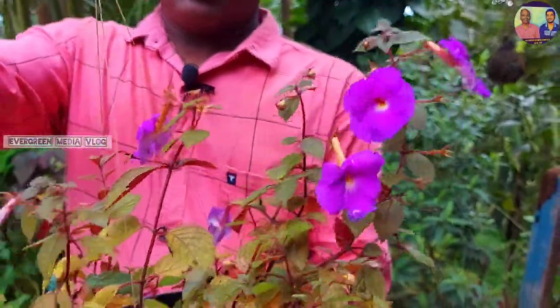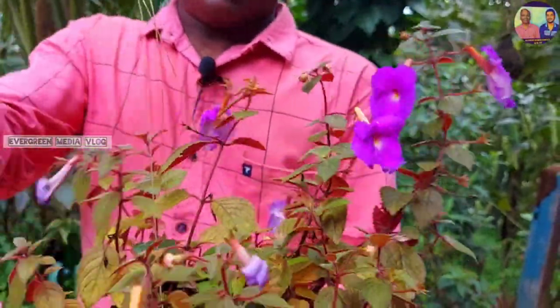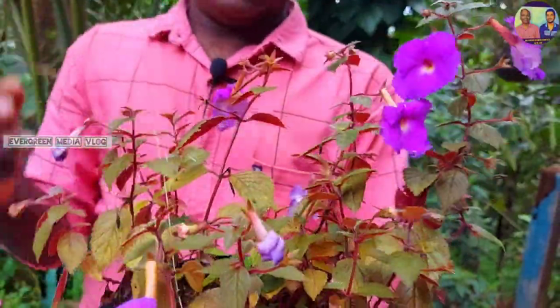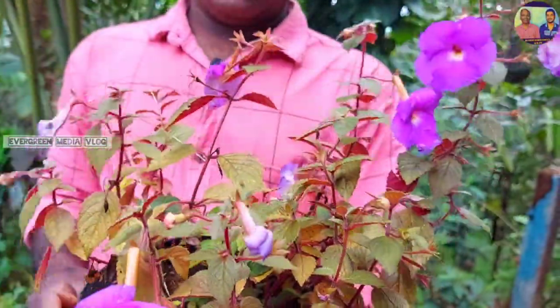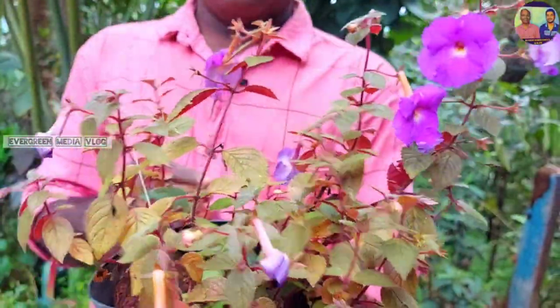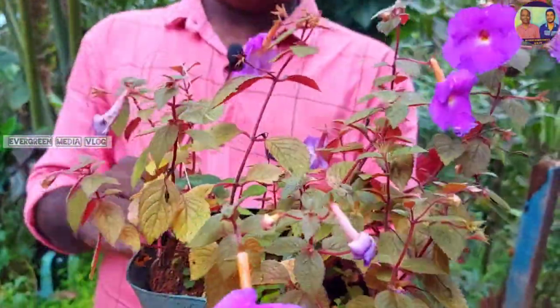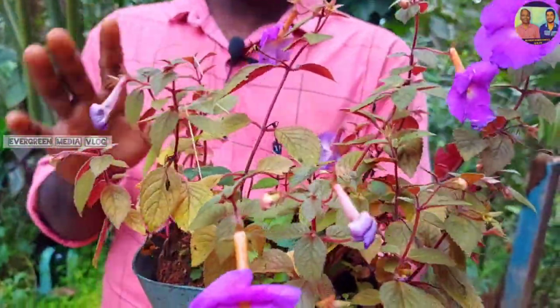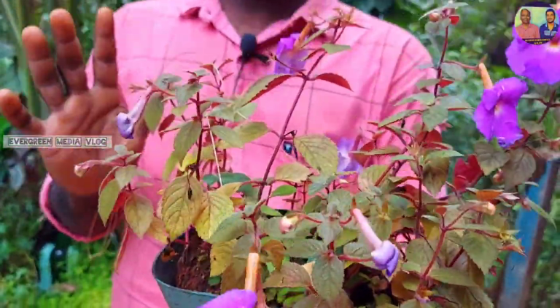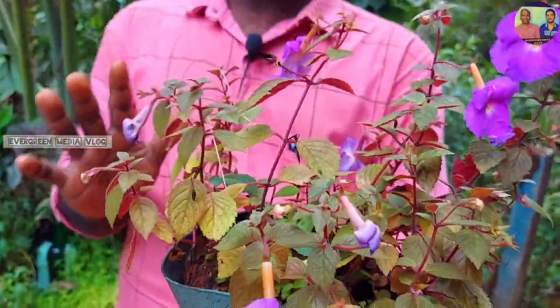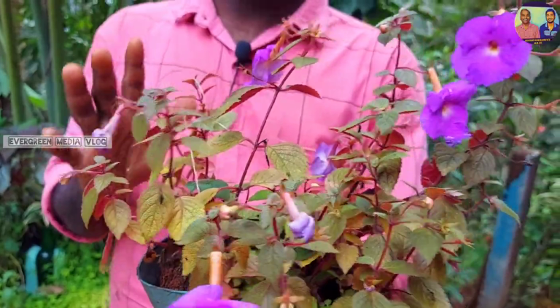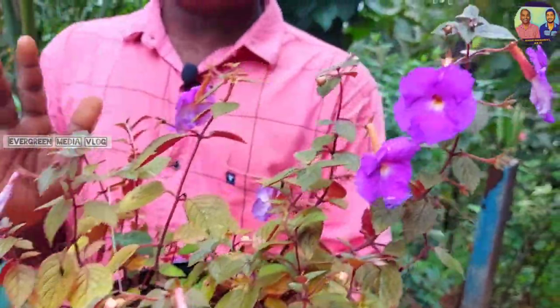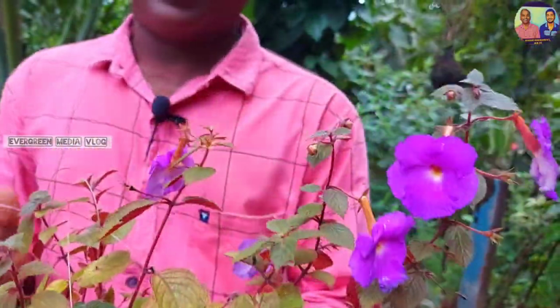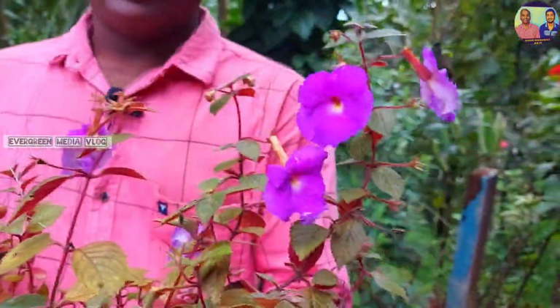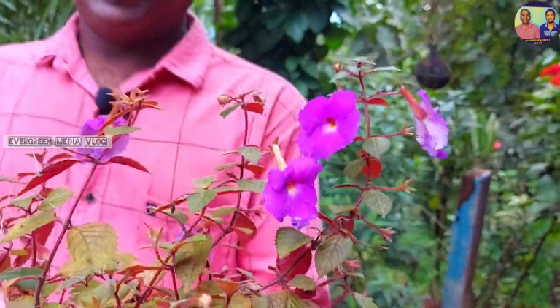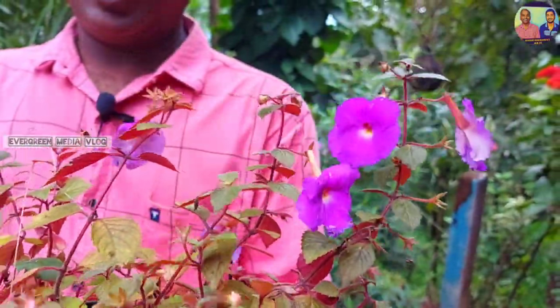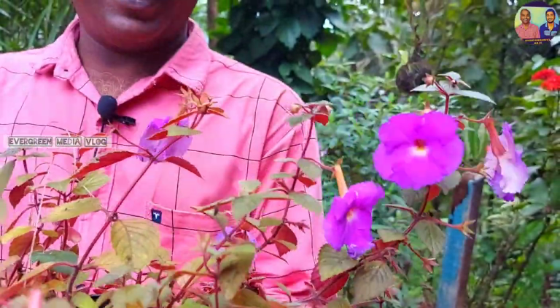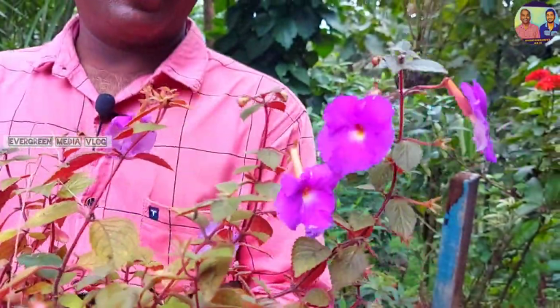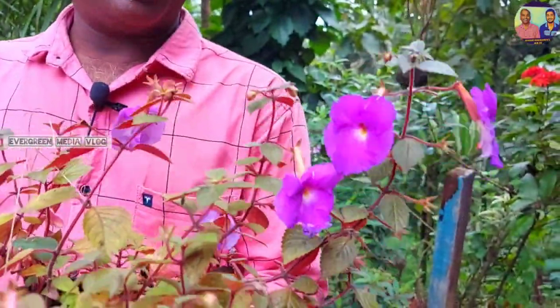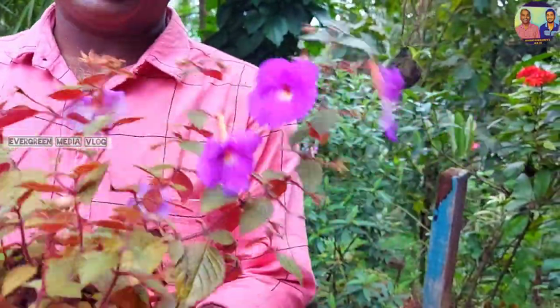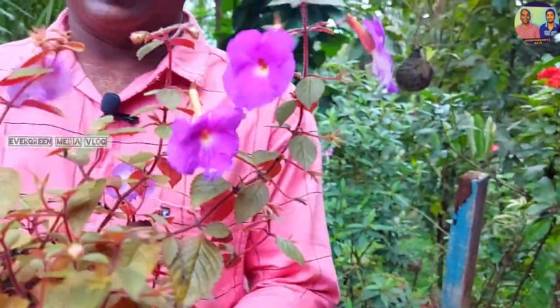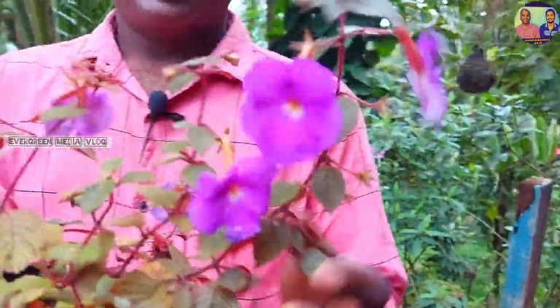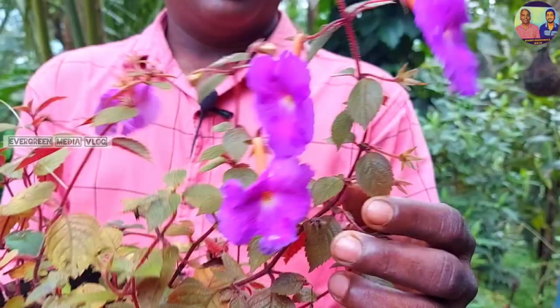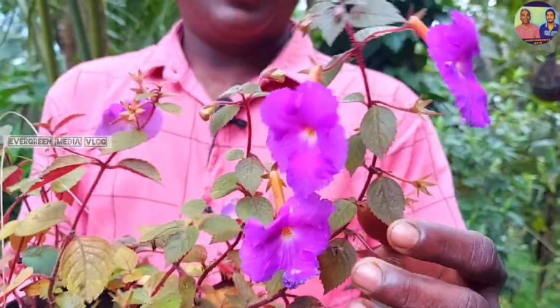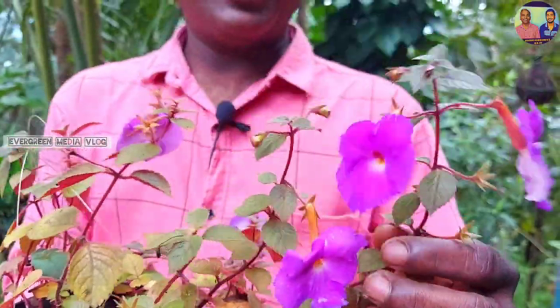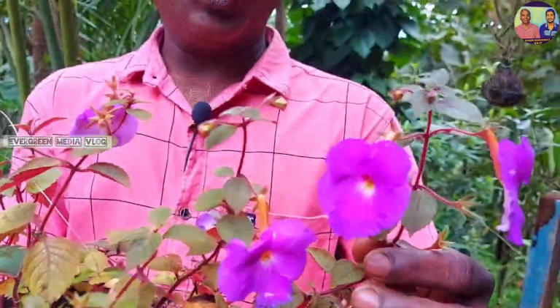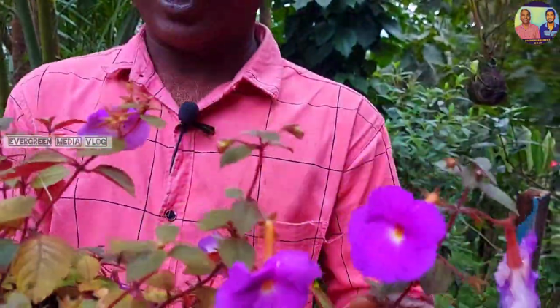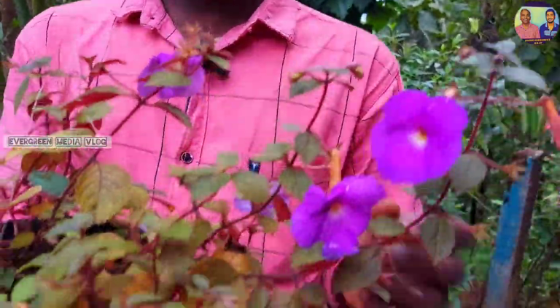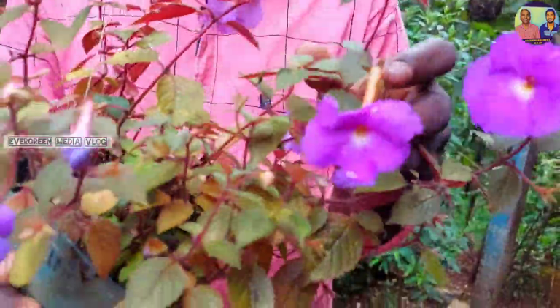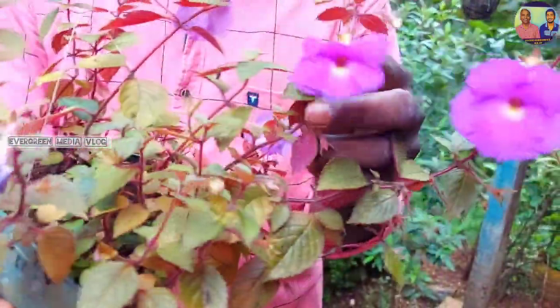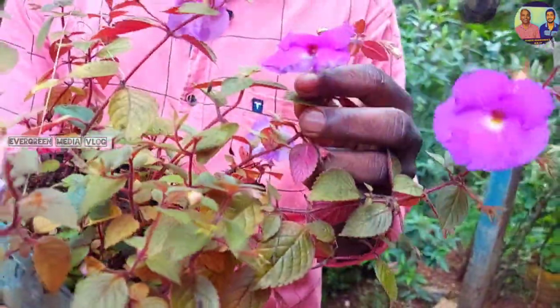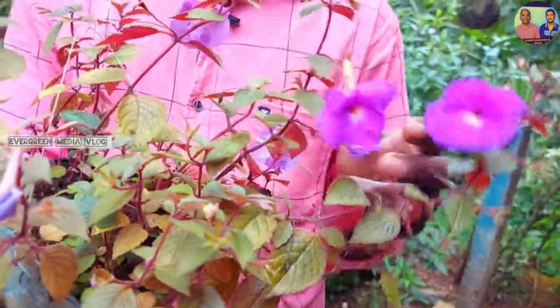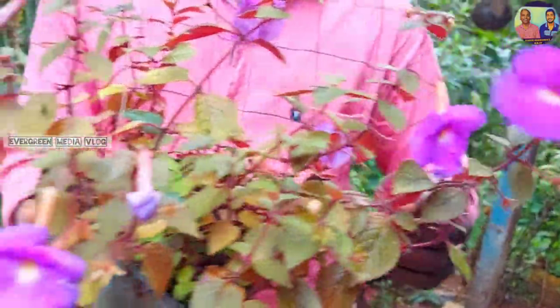We are going to talk about the name of this plant. The name is Acumenis longiflora. This is a very rare plant.